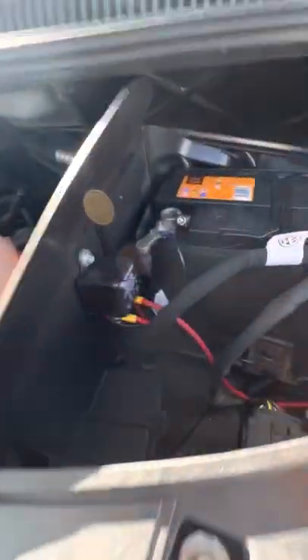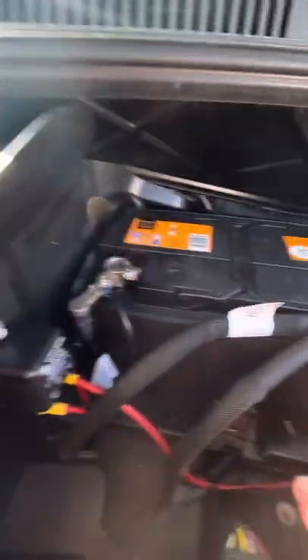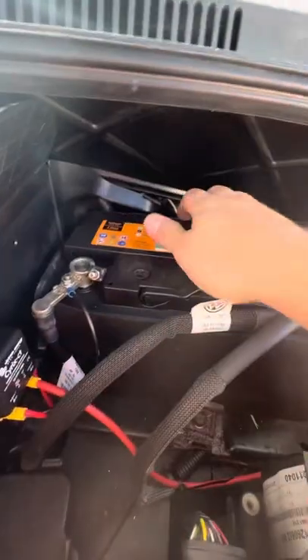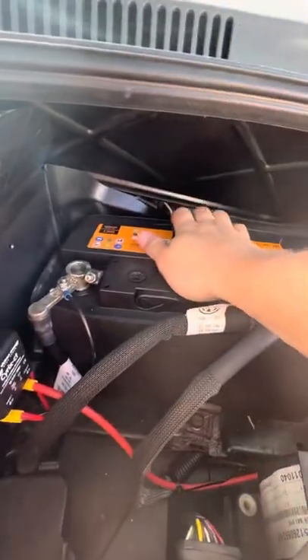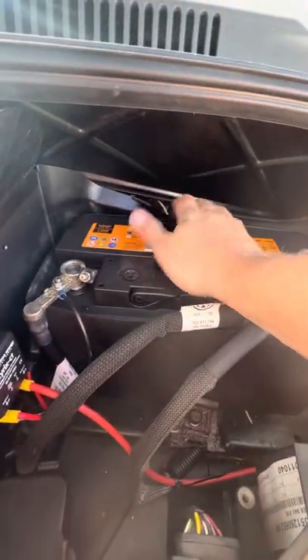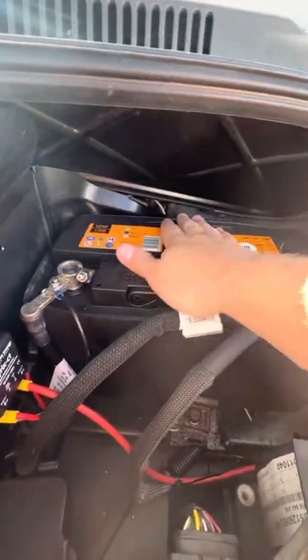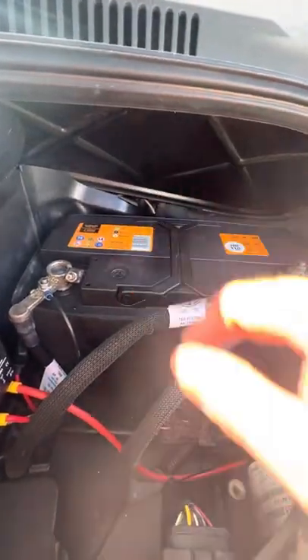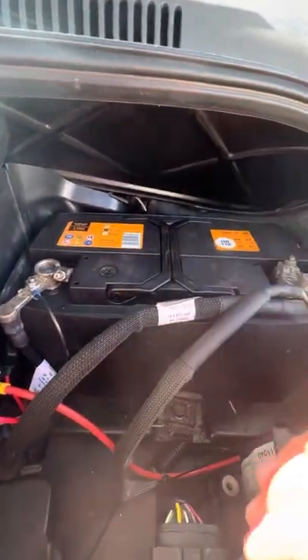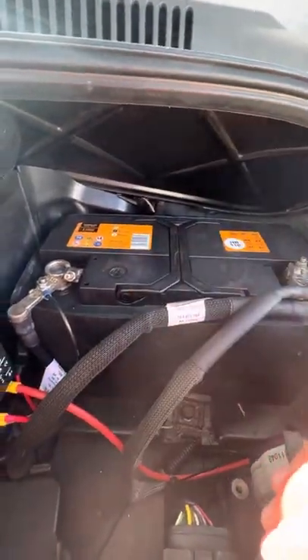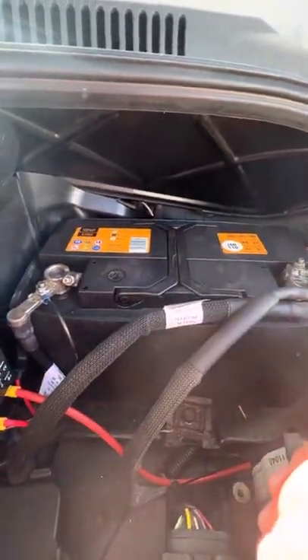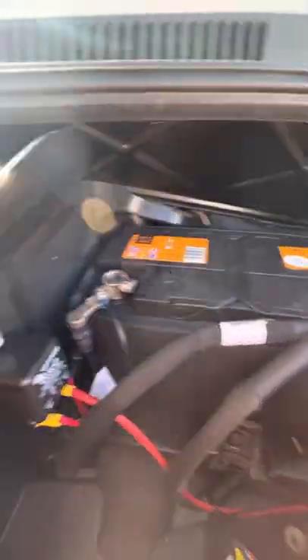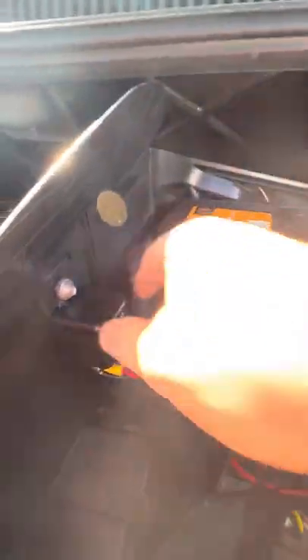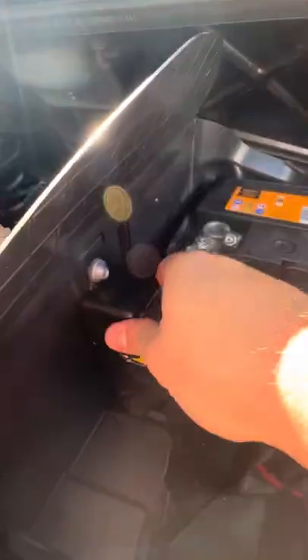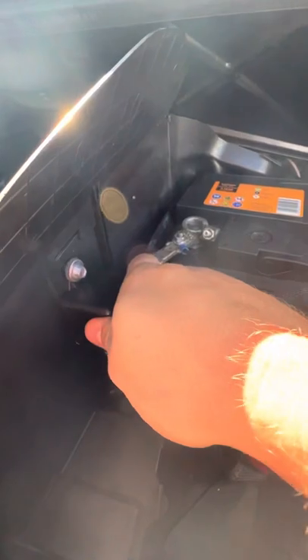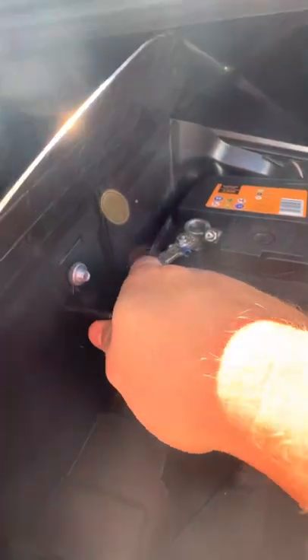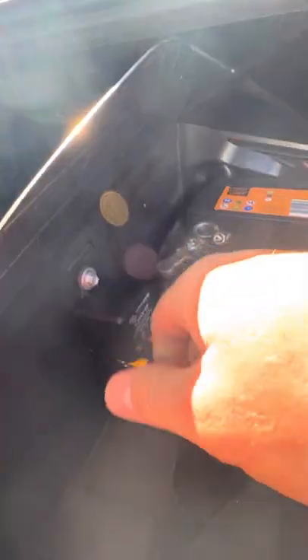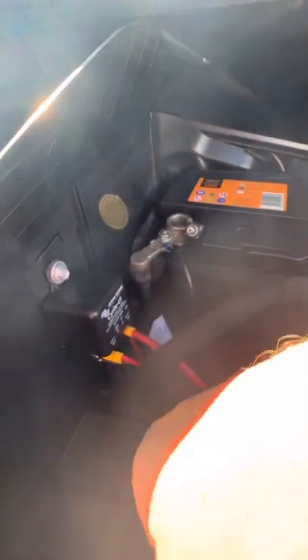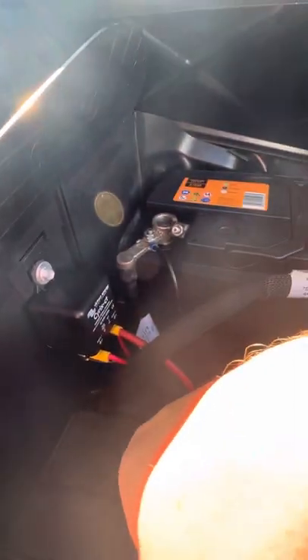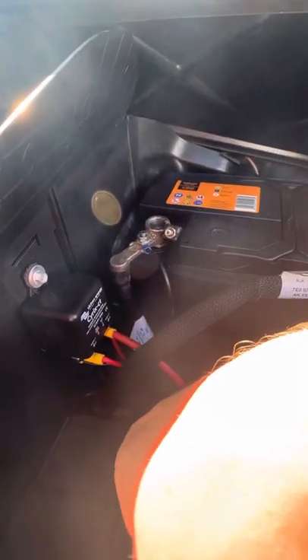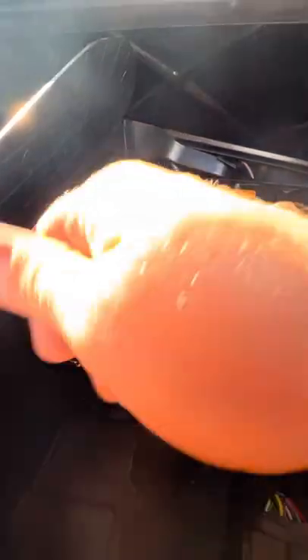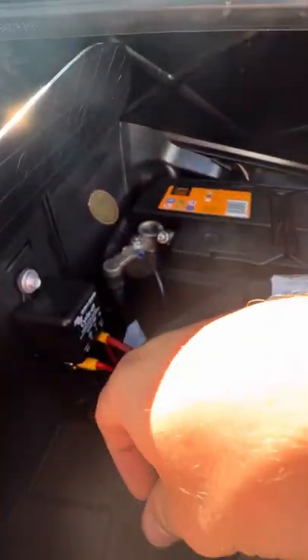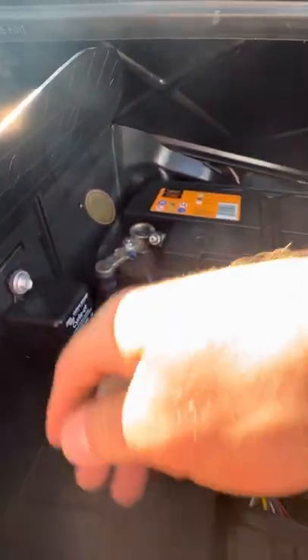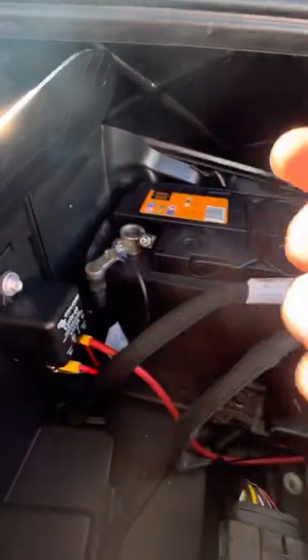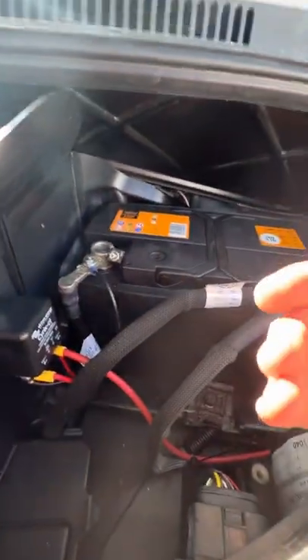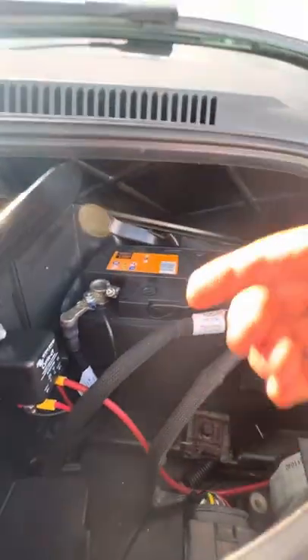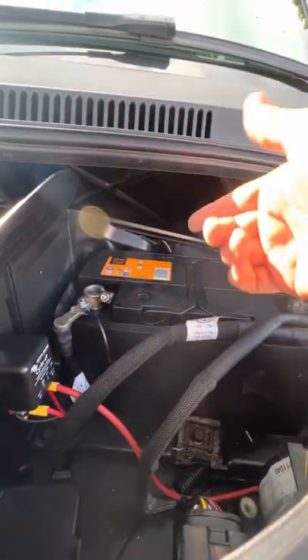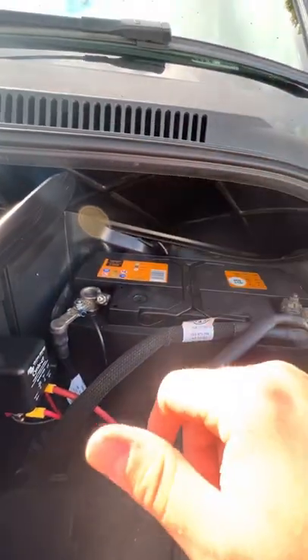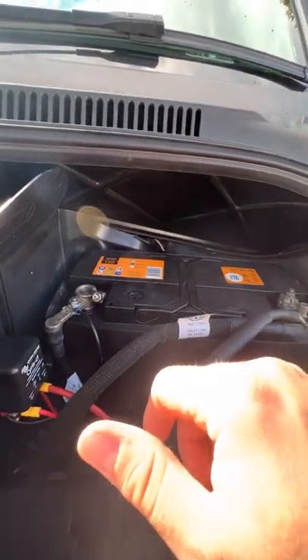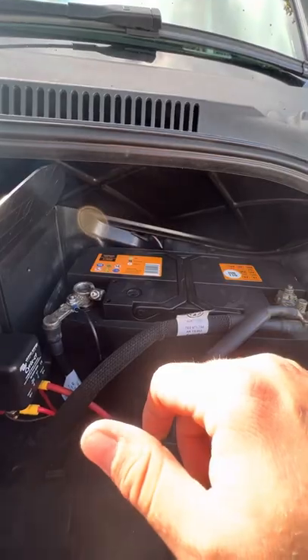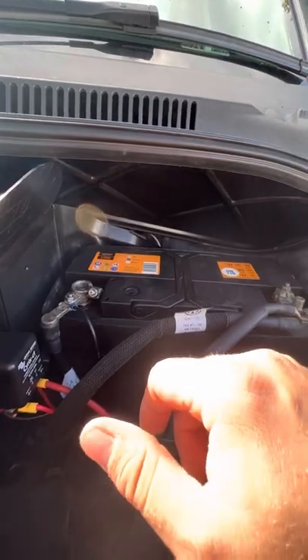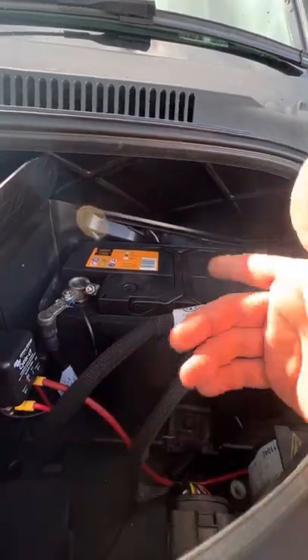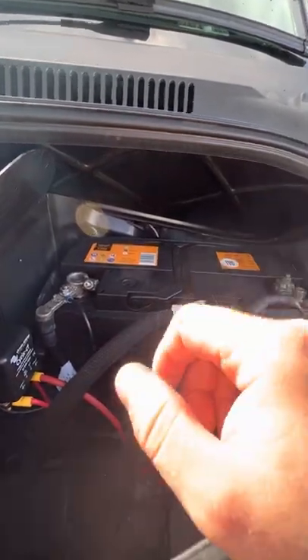Engine battery is this one just here and you can see you've got your split relay just here as well. So when you start and run the engine, the leisure battery gets charged up from that as well.